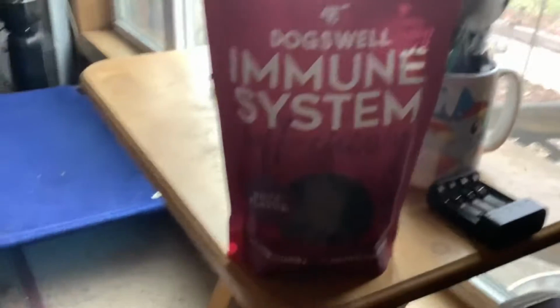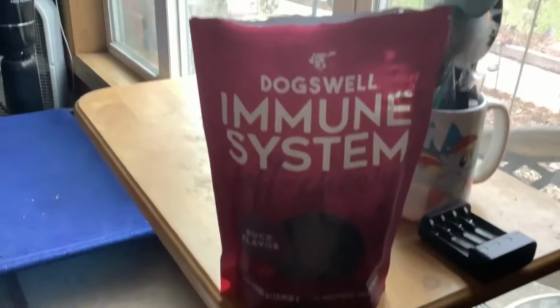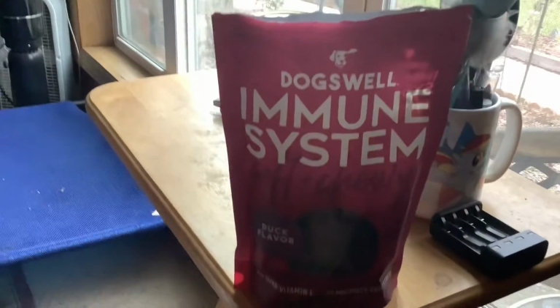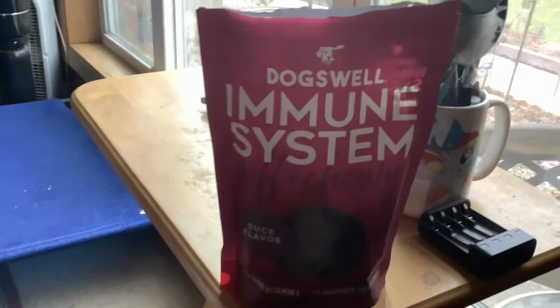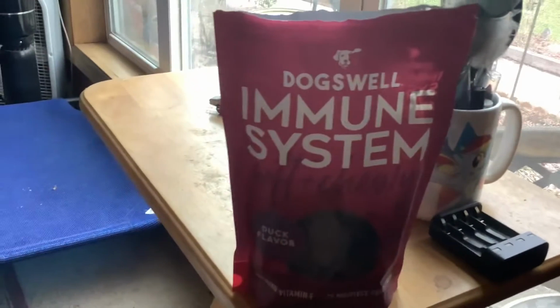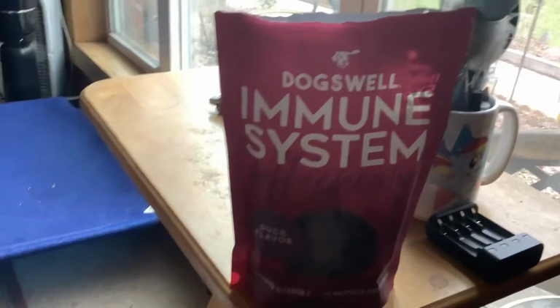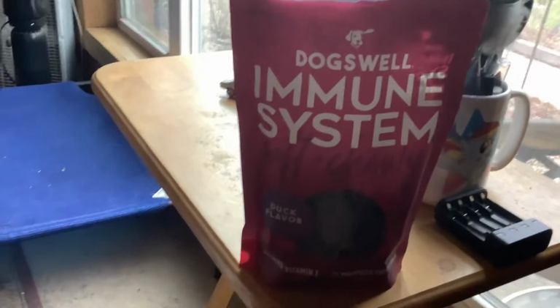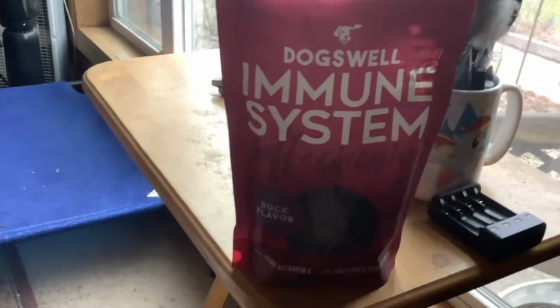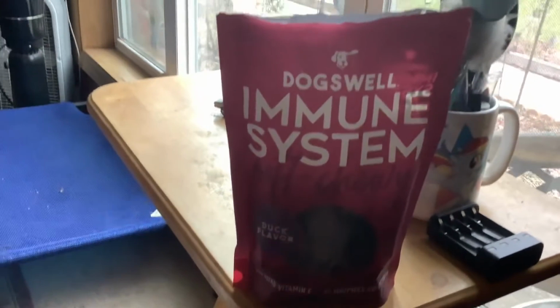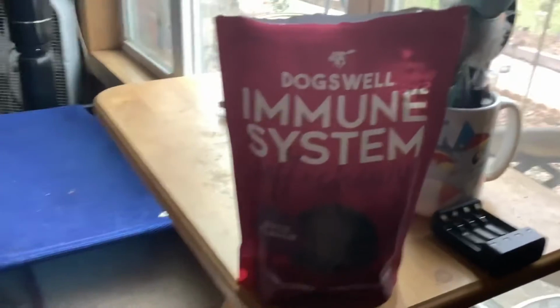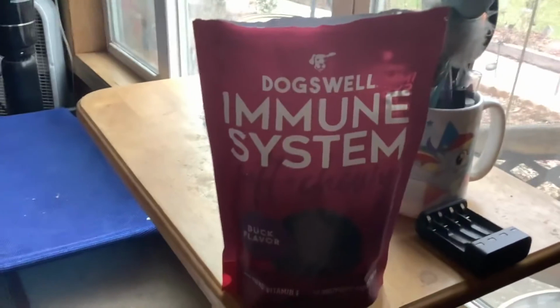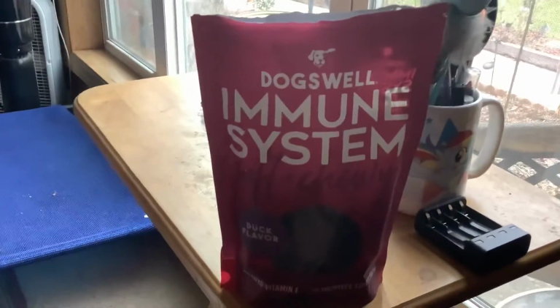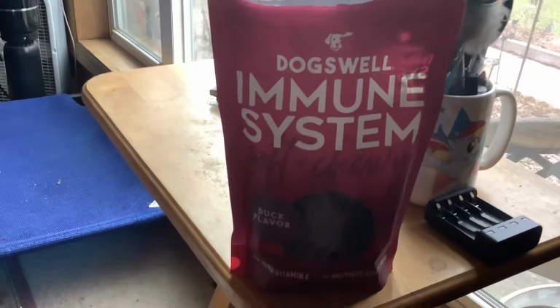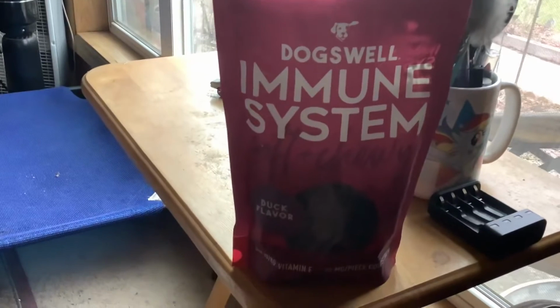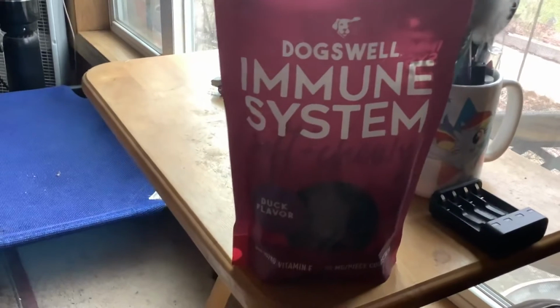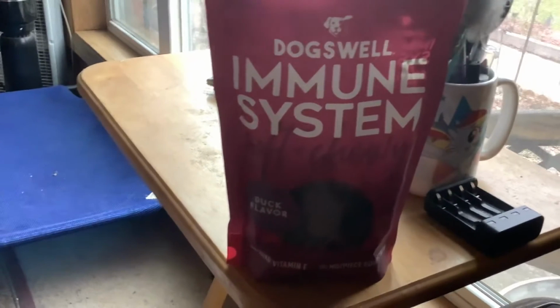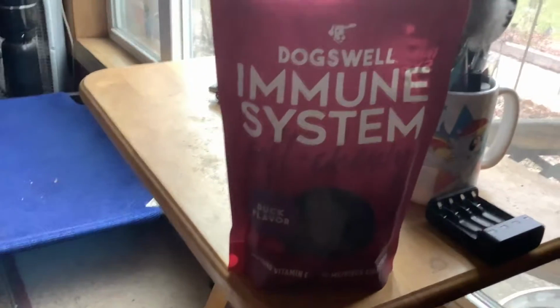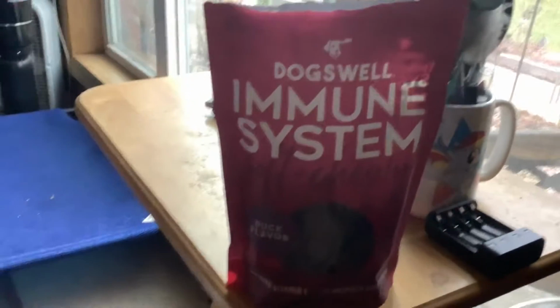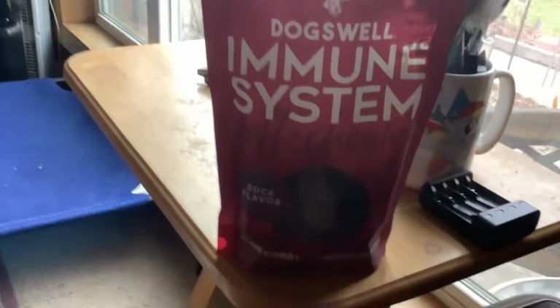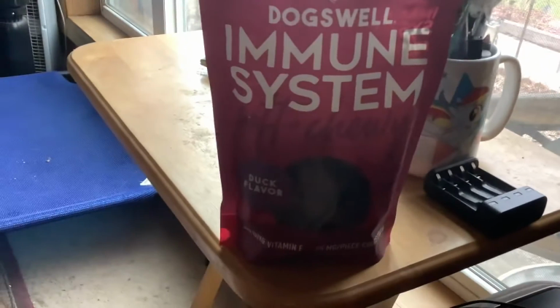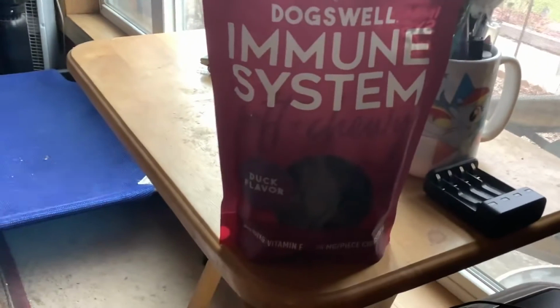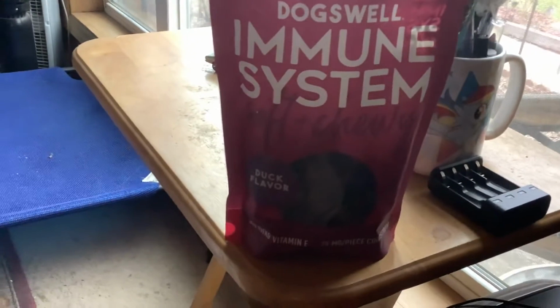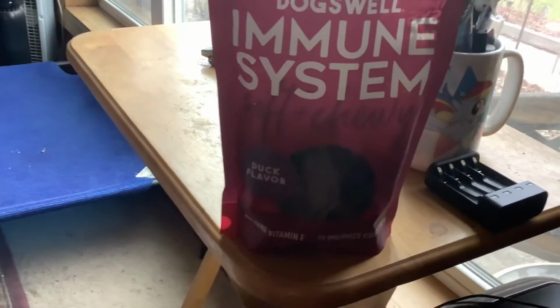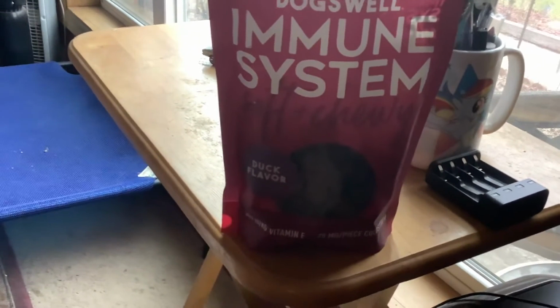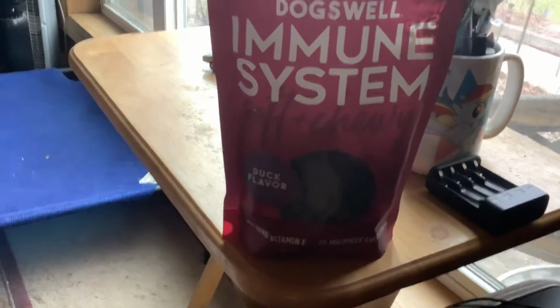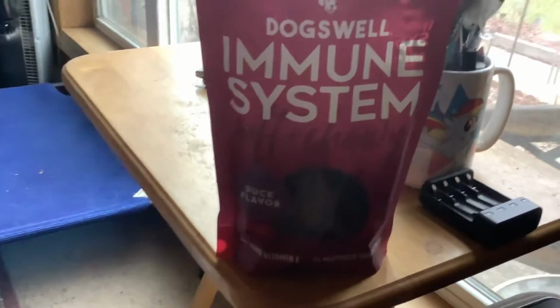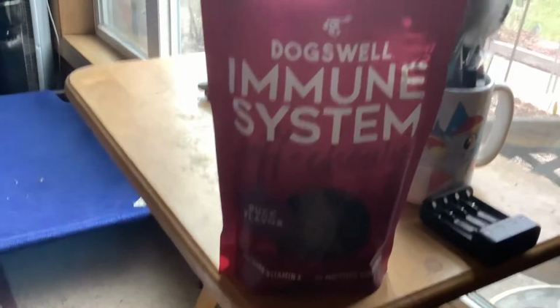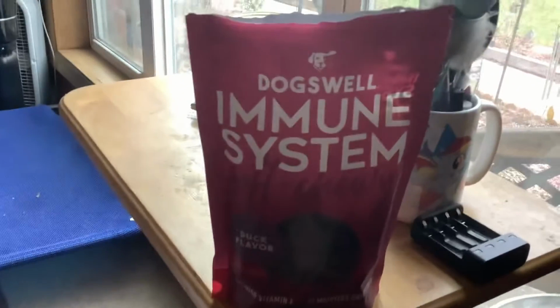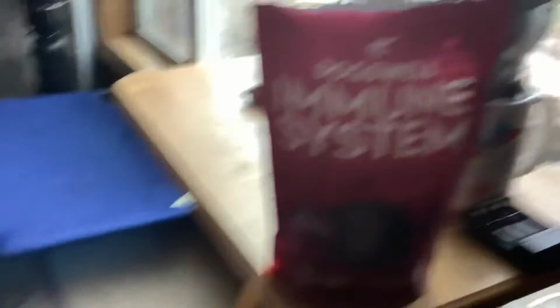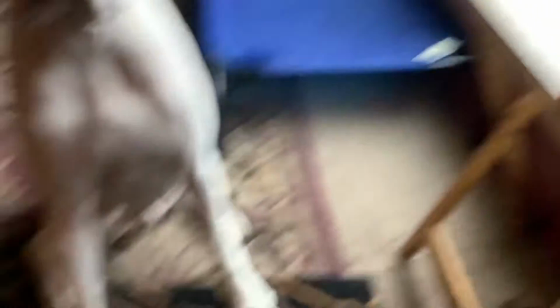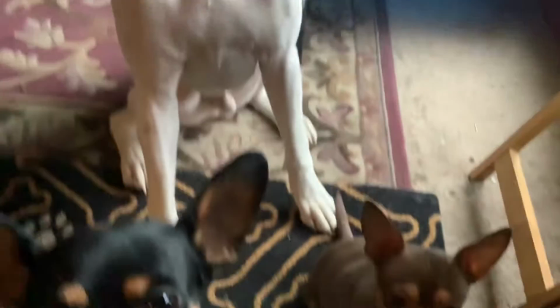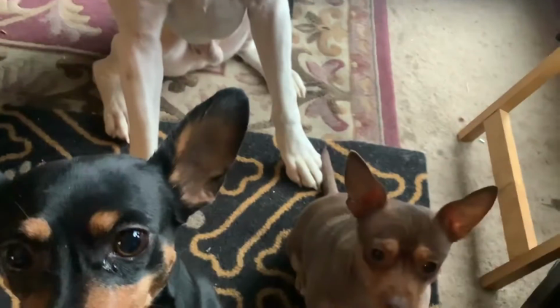Sara Lee's deals, deals, and giveaways. Here we have Dogswell Immune System duck flavored treats, and as you can see...